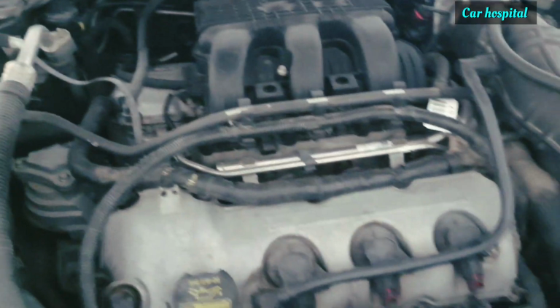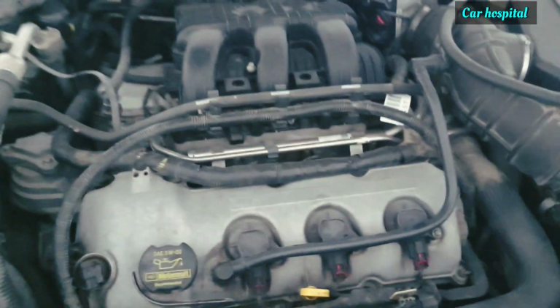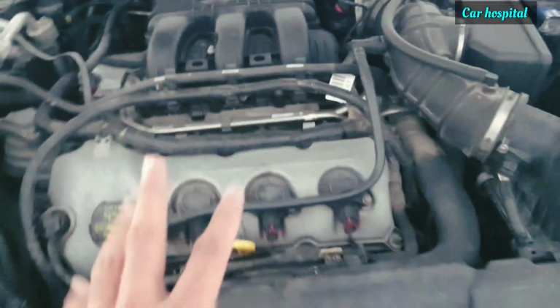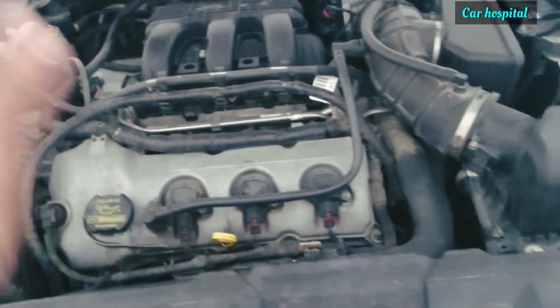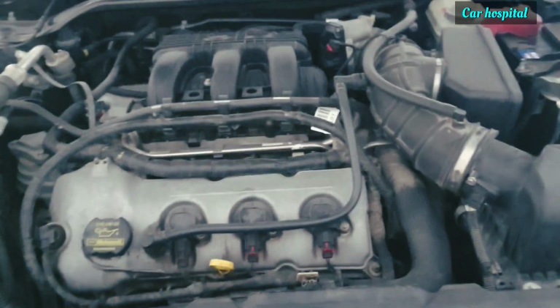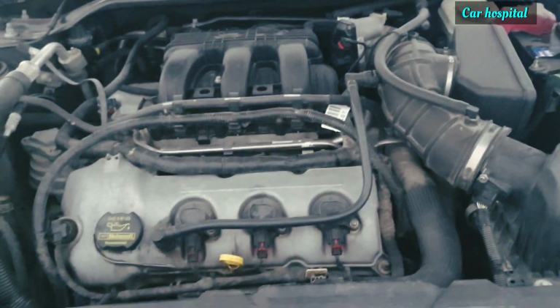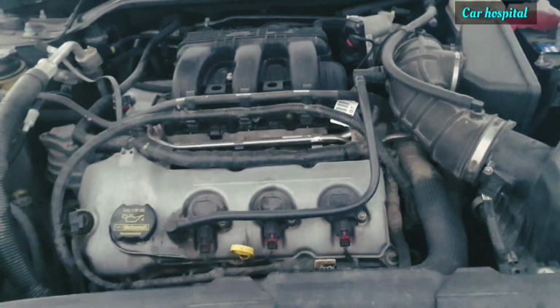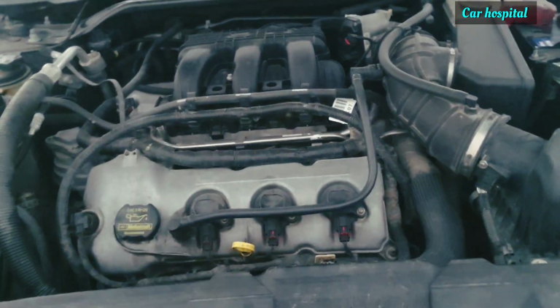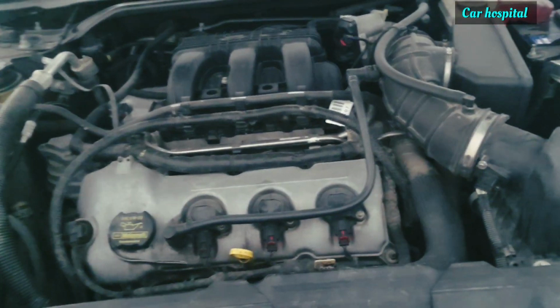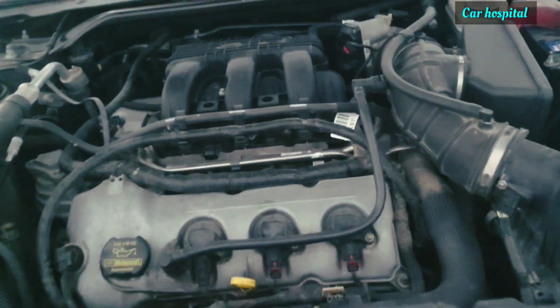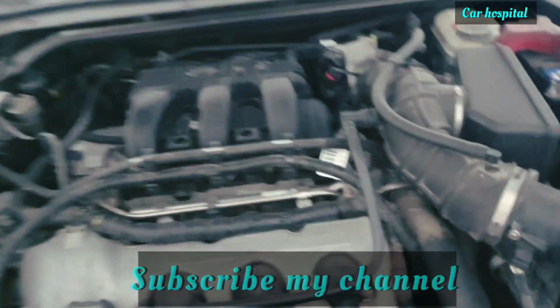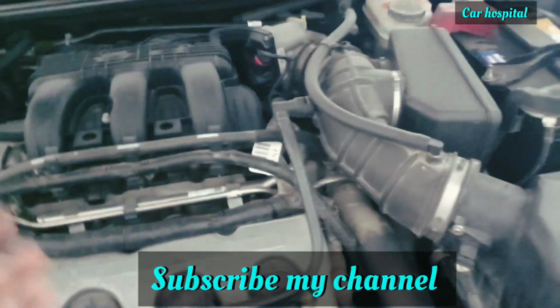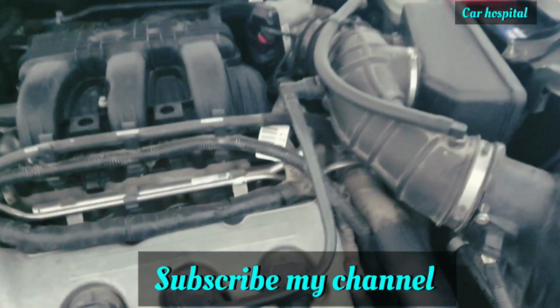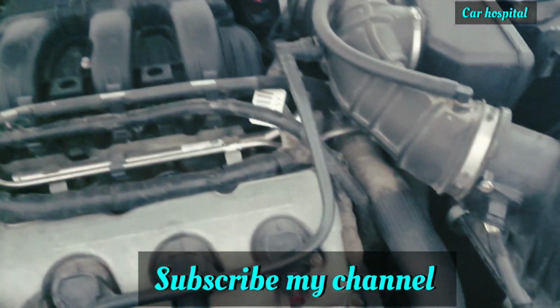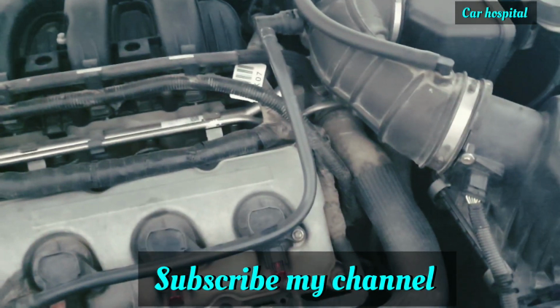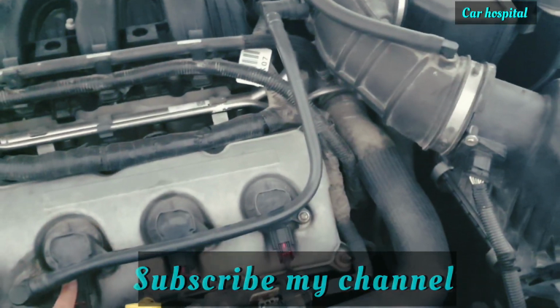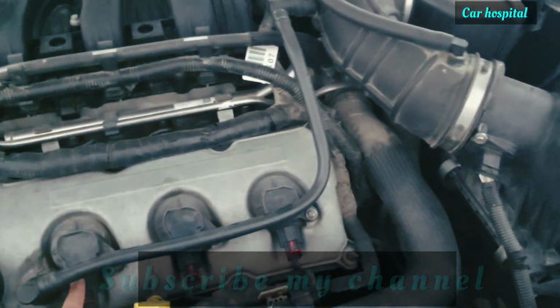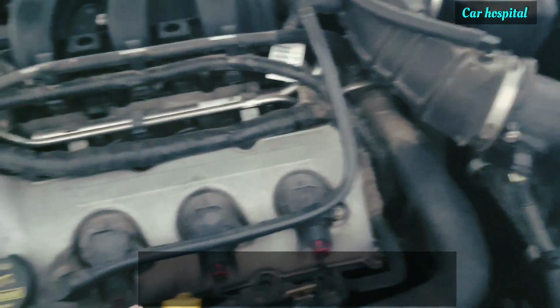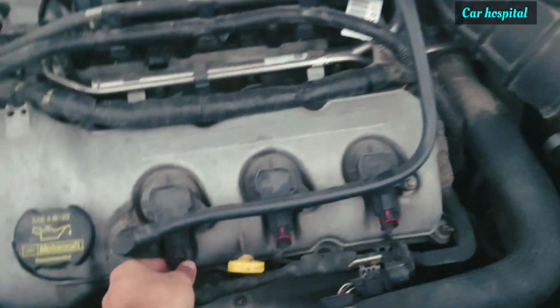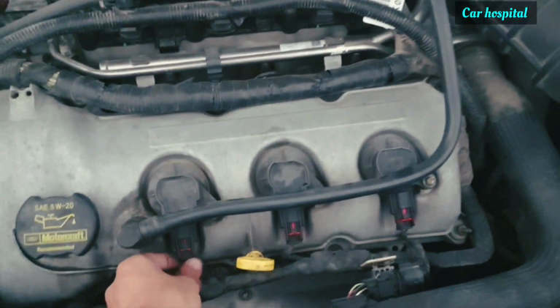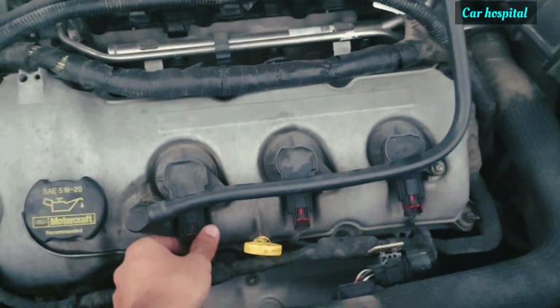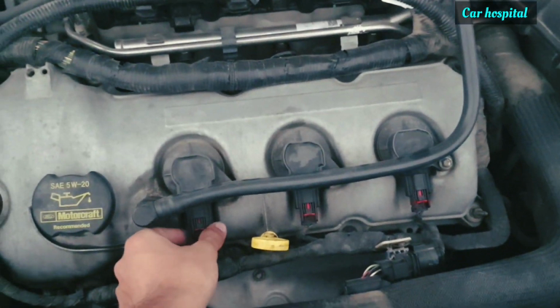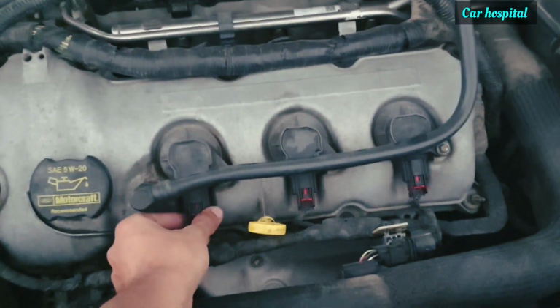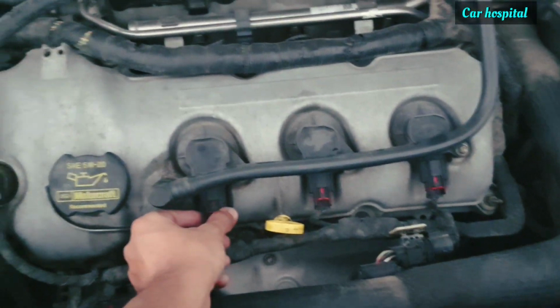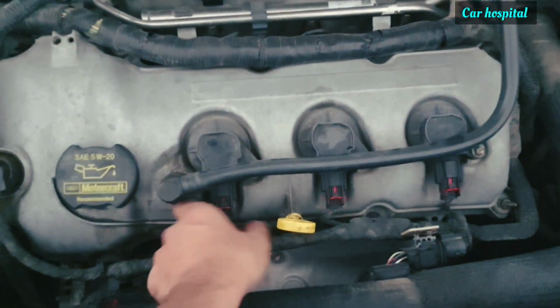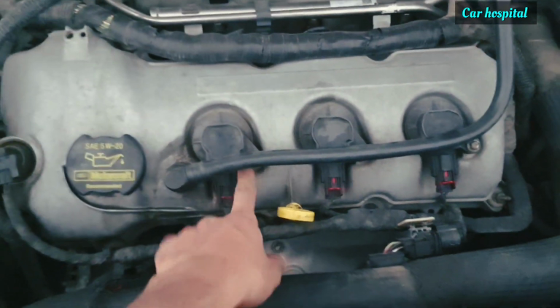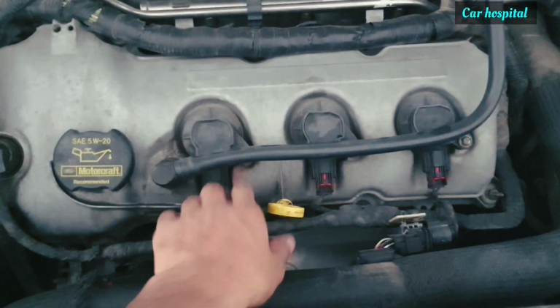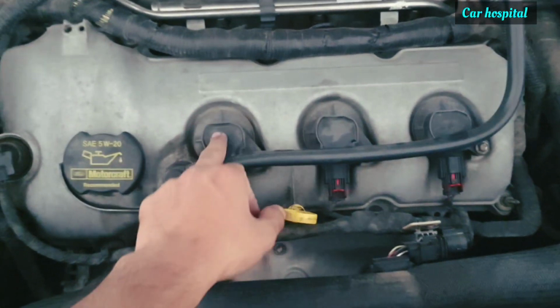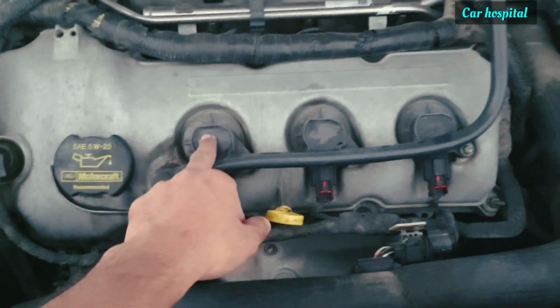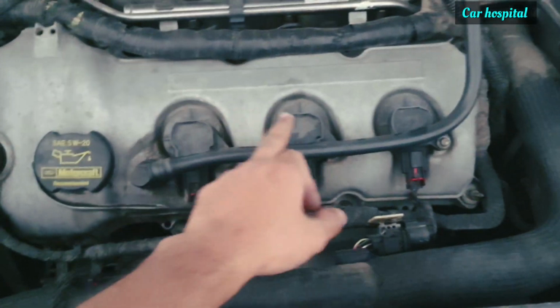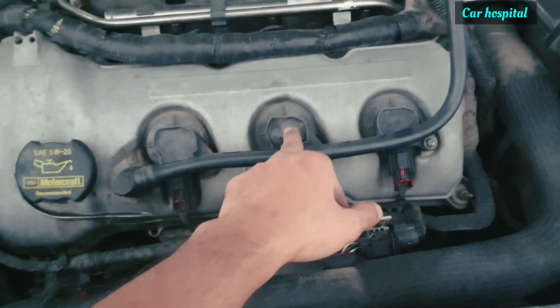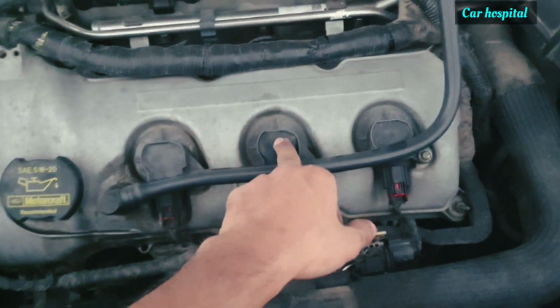This is helpful when you check with a diagnostic computer. If an ignition coil fault comes up — like ignition coil D malfunction or ignition coil E malfunction — you'll know exactly which coil to look at.